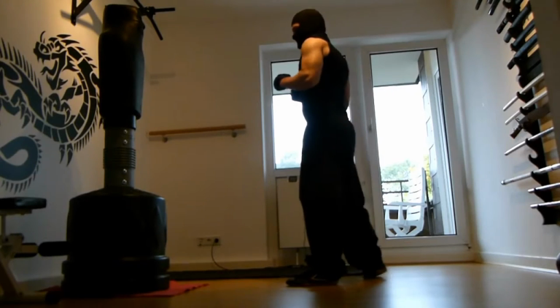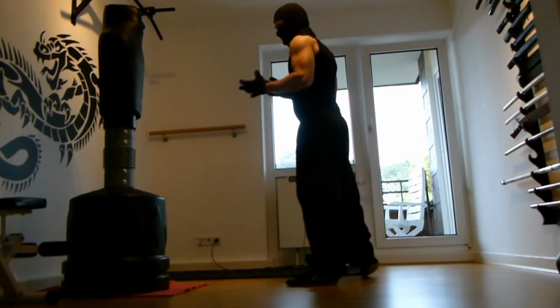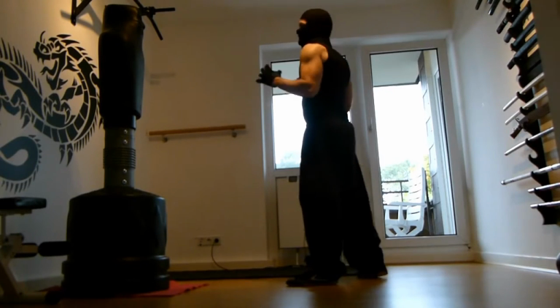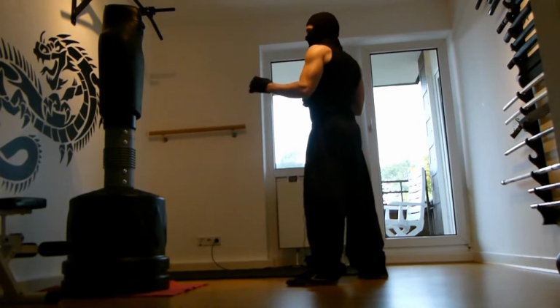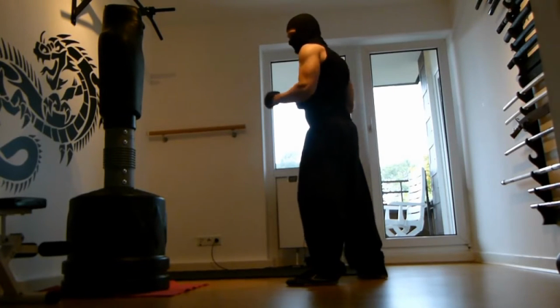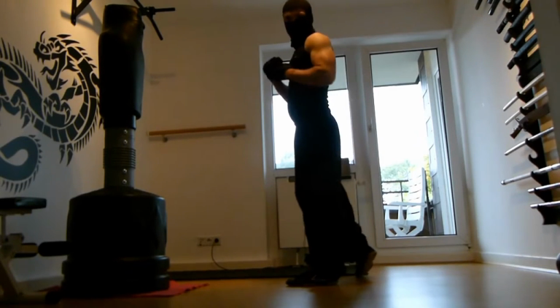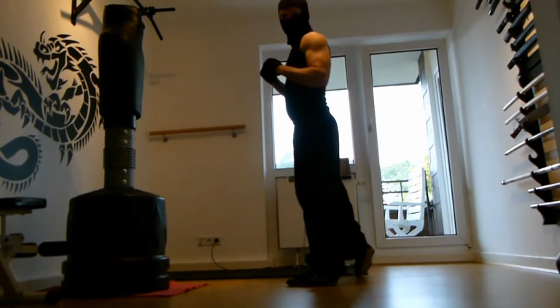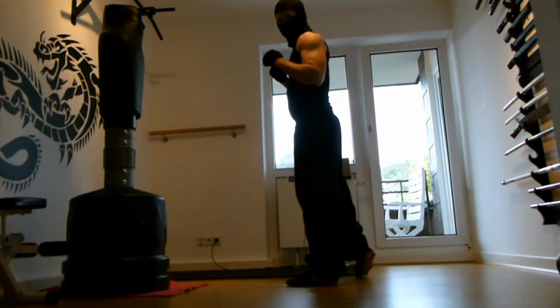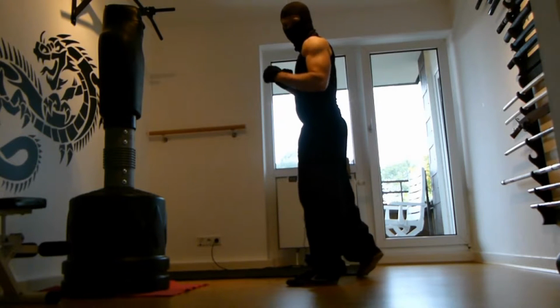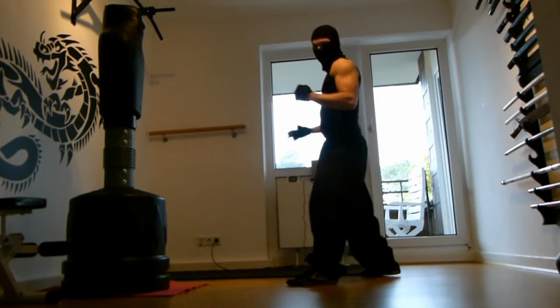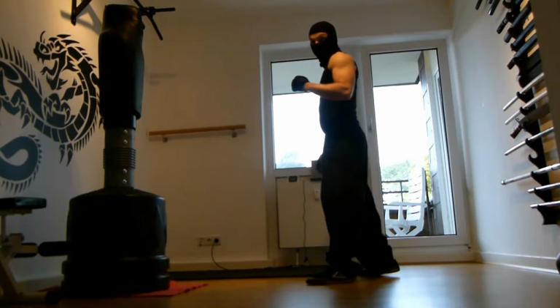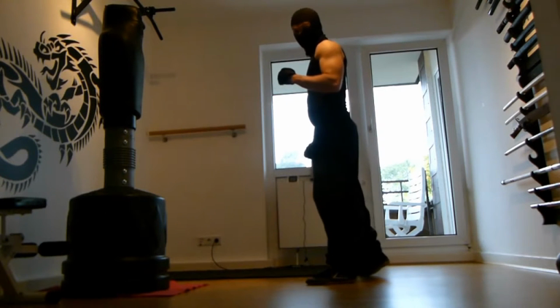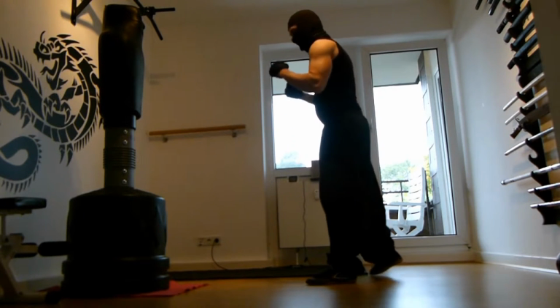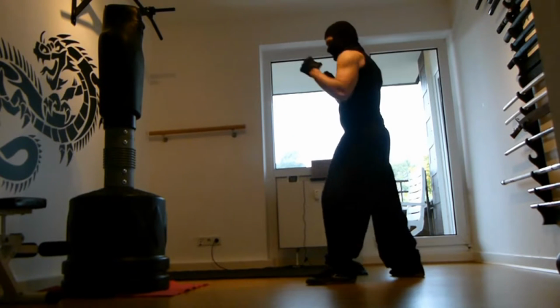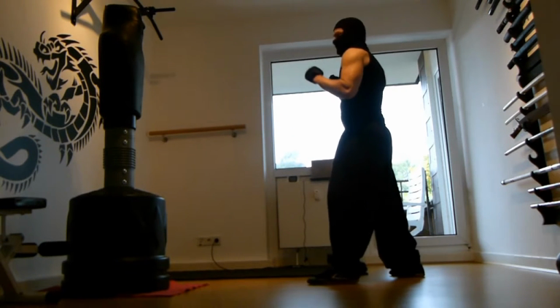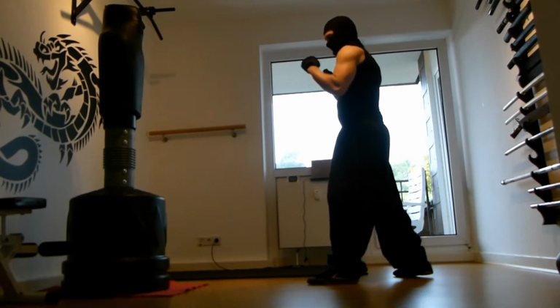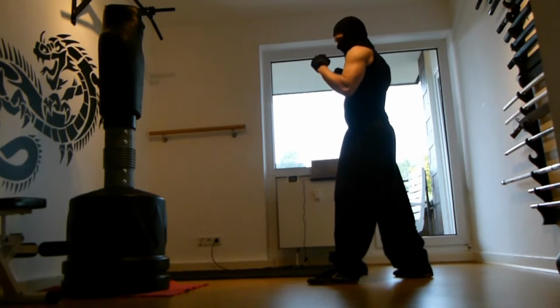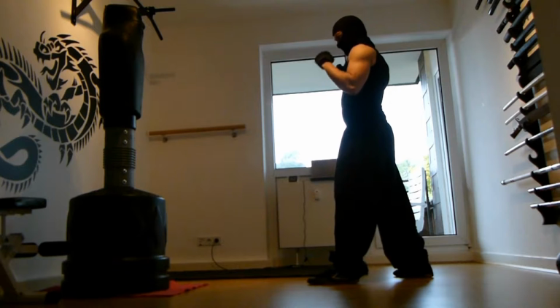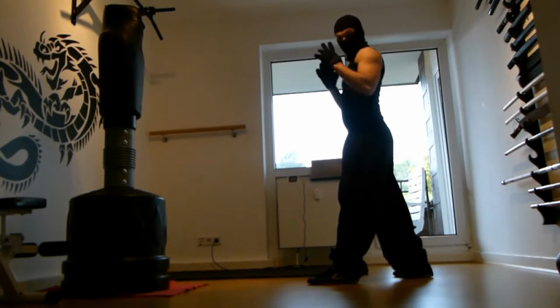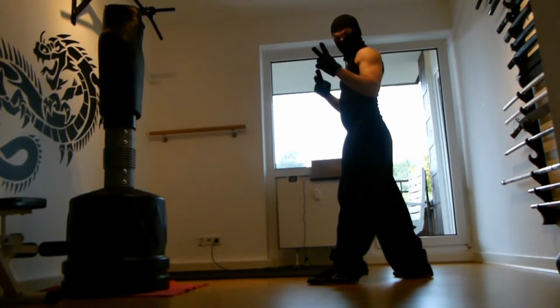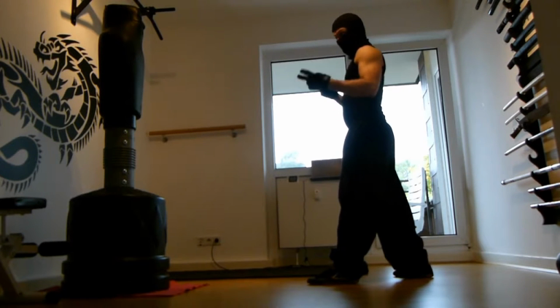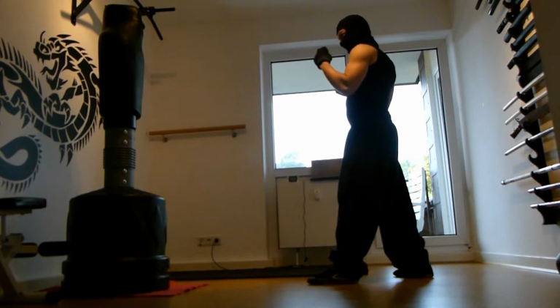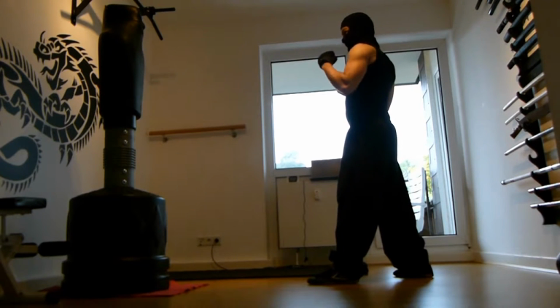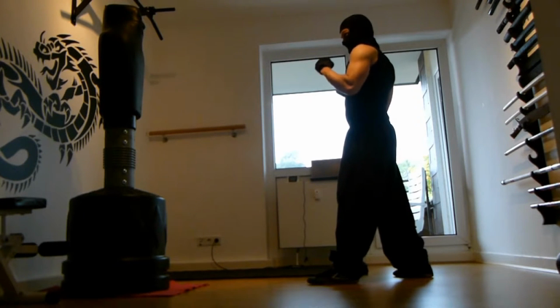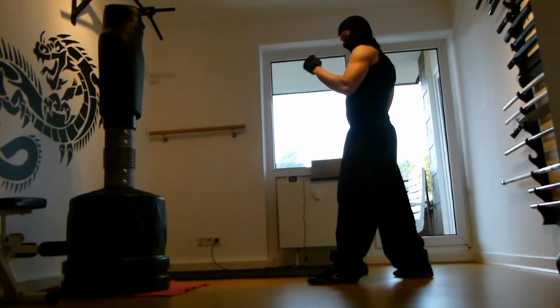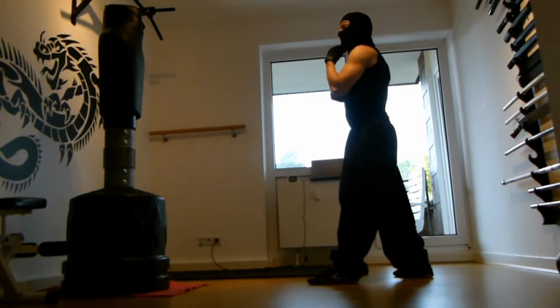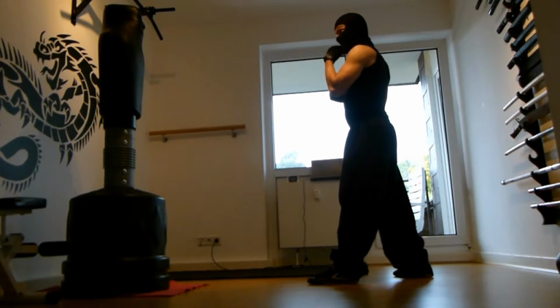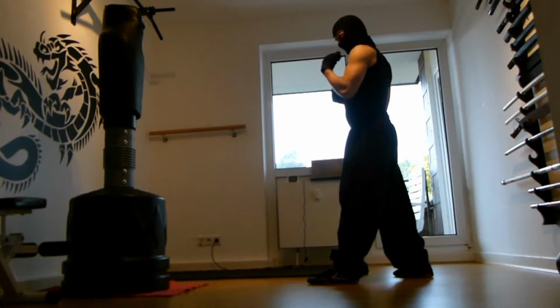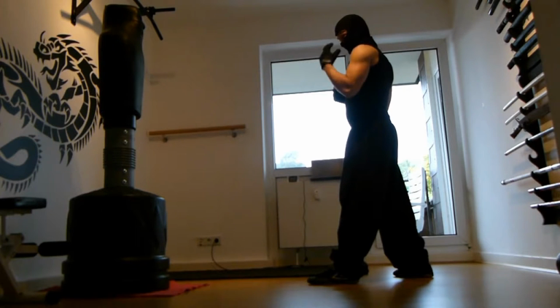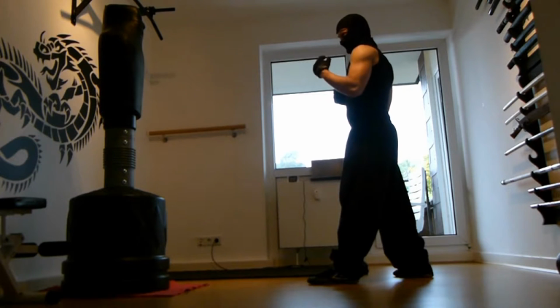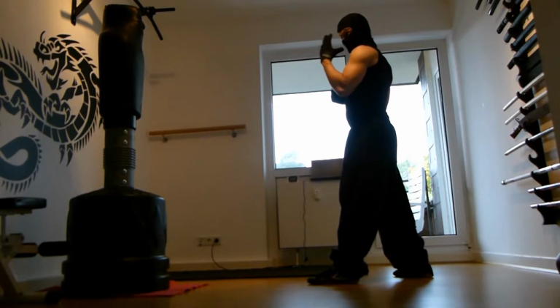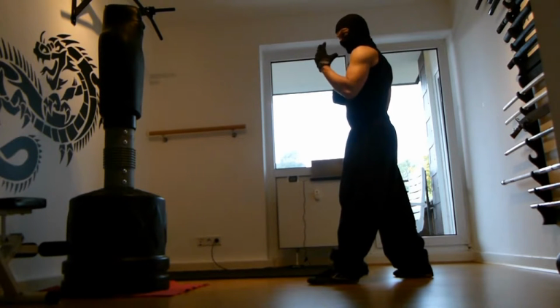After we've seen that, there's another way of kicking of course — you can use the back leg, and this is the more powerful kick. Here we have two possibilities: we can use the kick through to the chin, the throat, or the face — so the high kick.